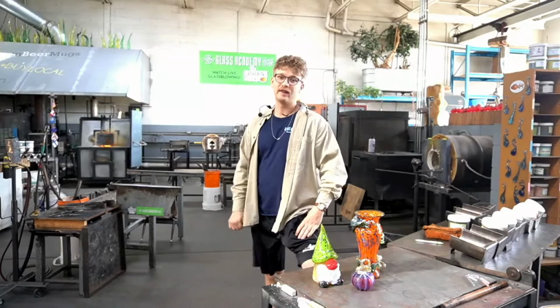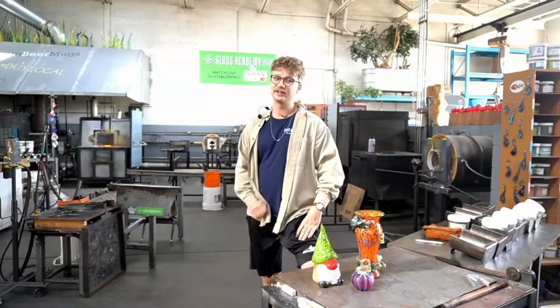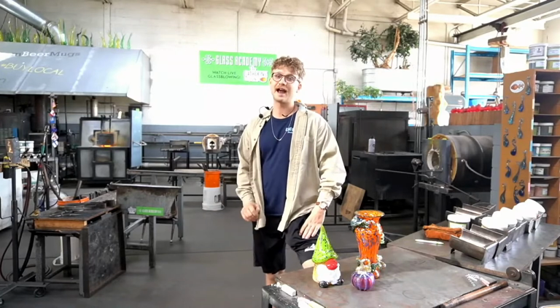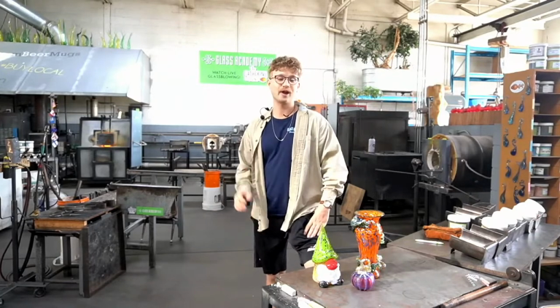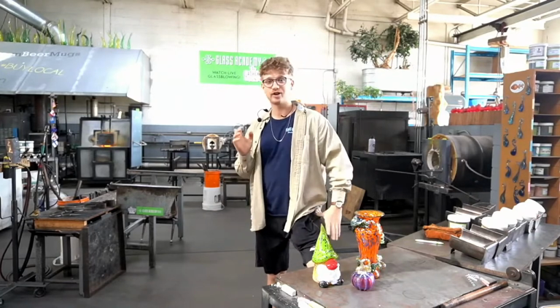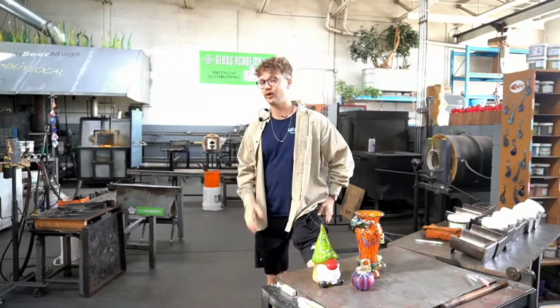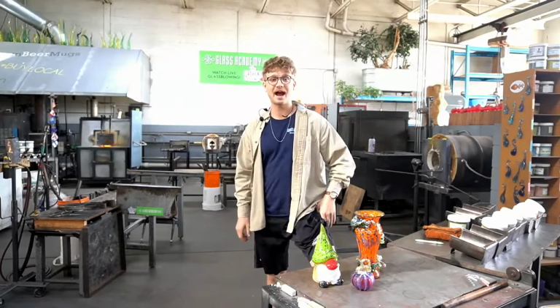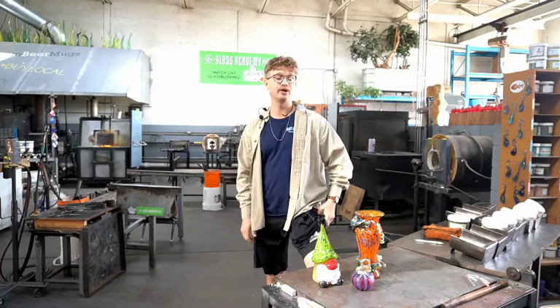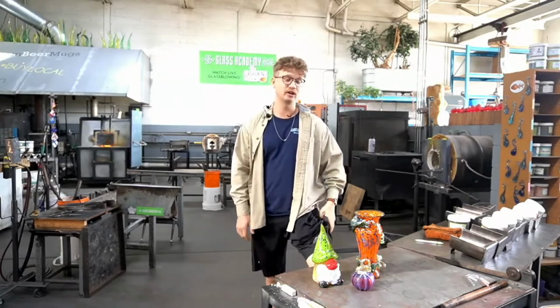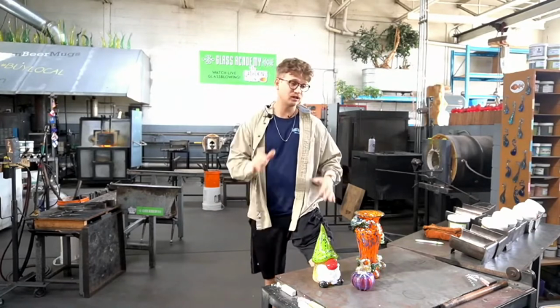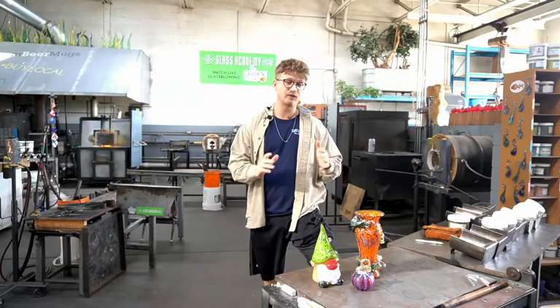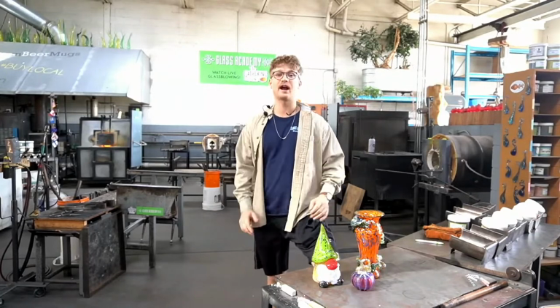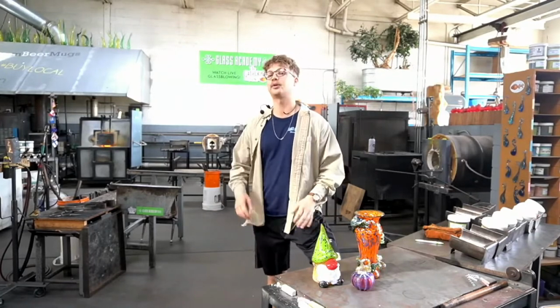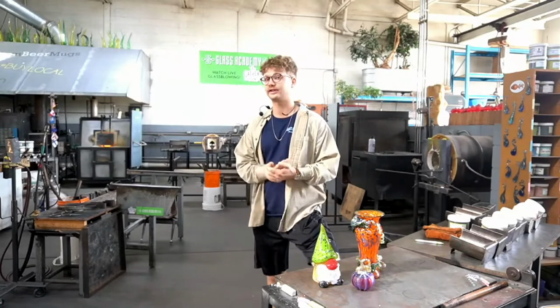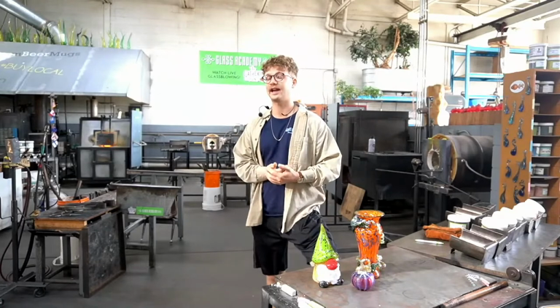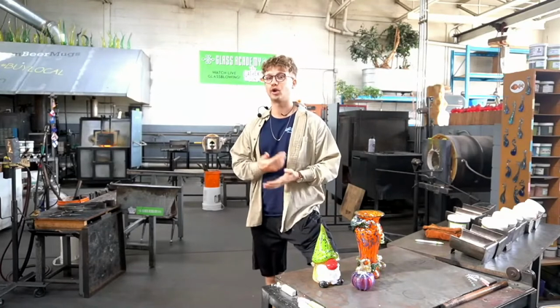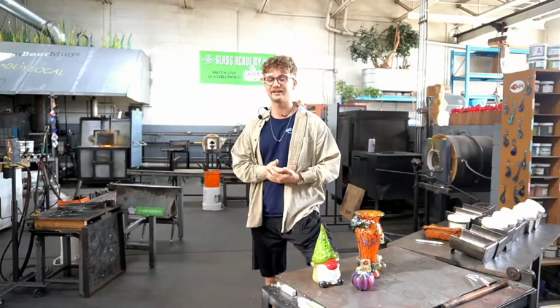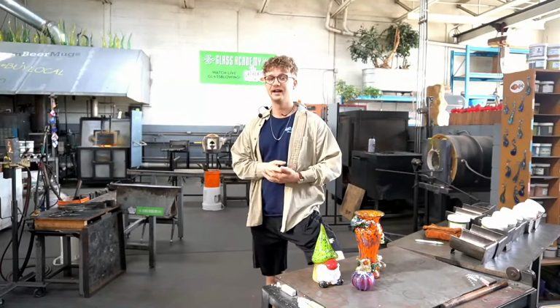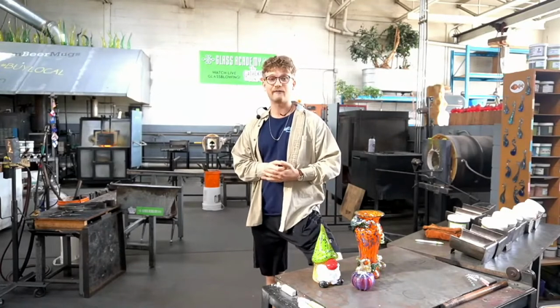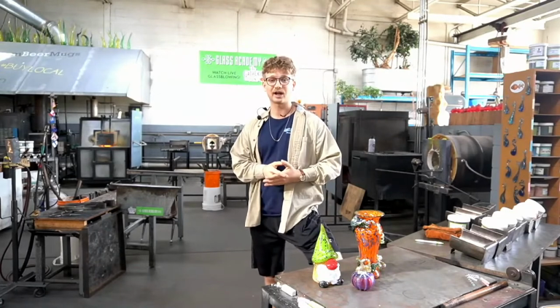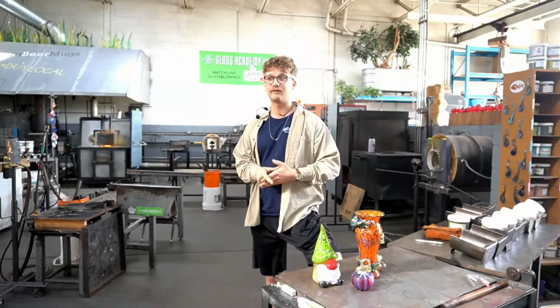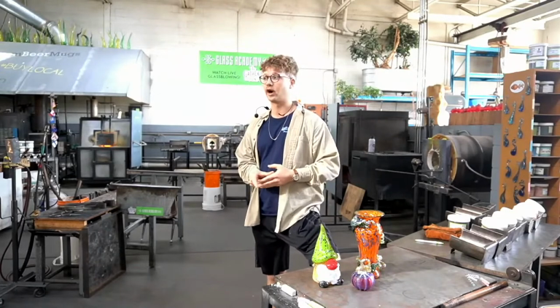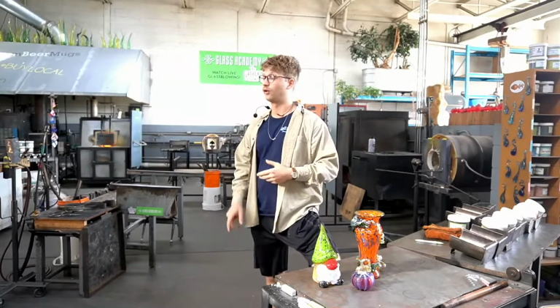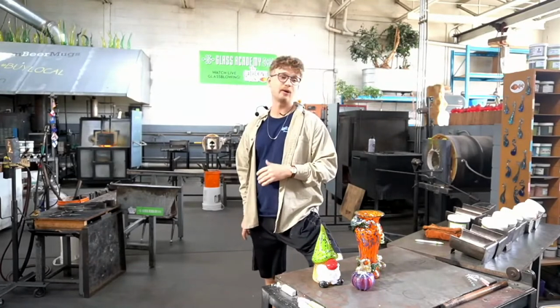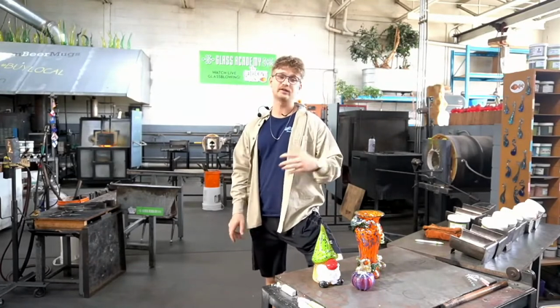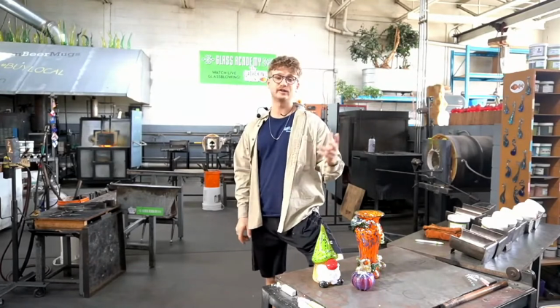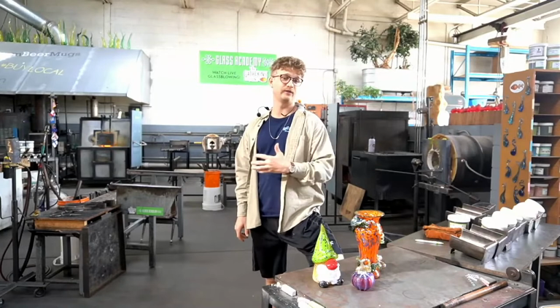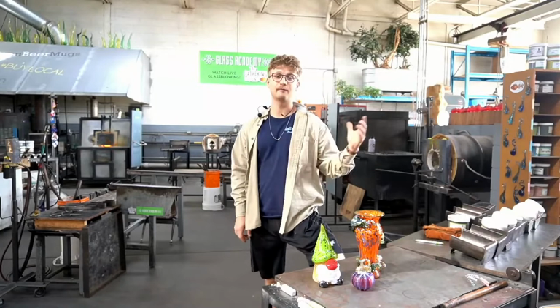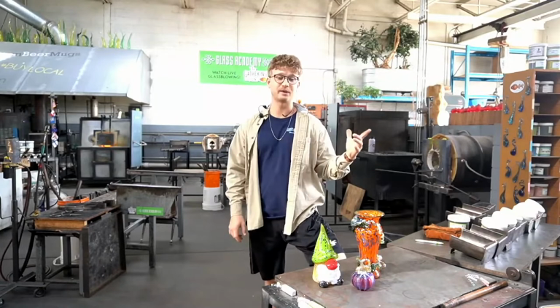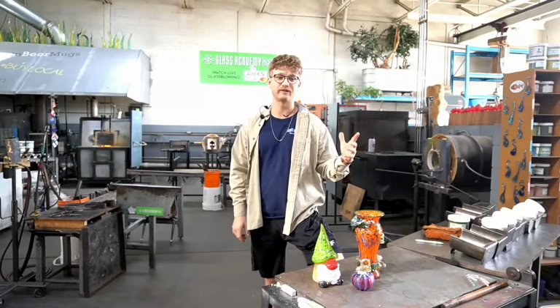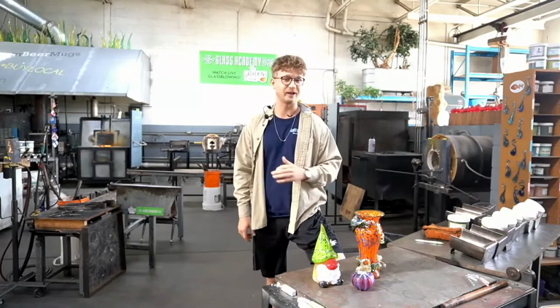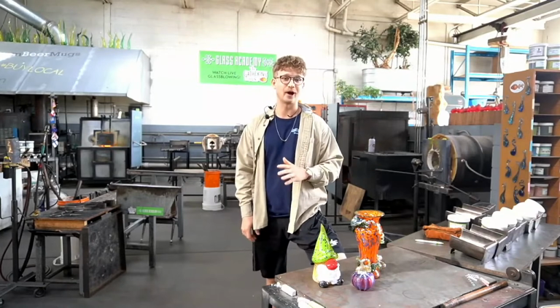There's still time if you're just showing up now or getting your schedule figured out to purchase a ticket and join us at 4 o'clock for a four-hour exclusive VIP special event. It's going to be hardcore.